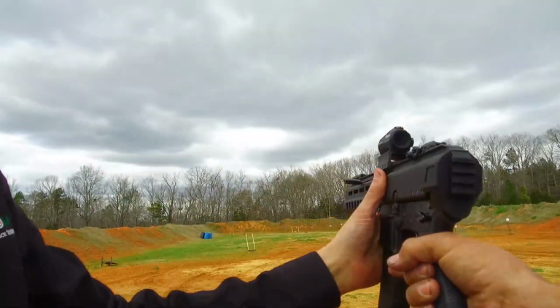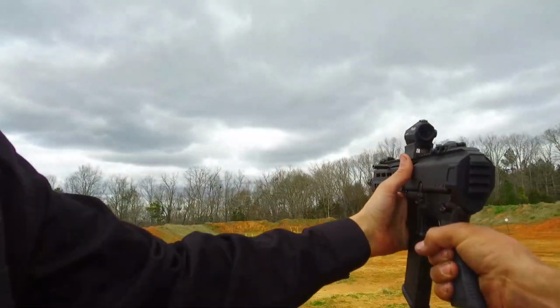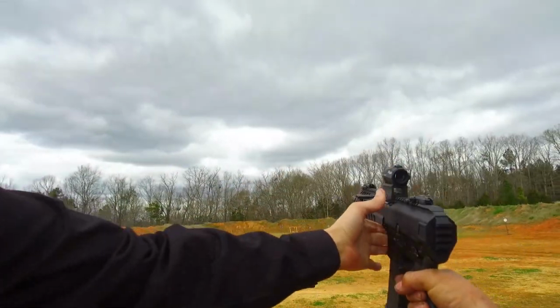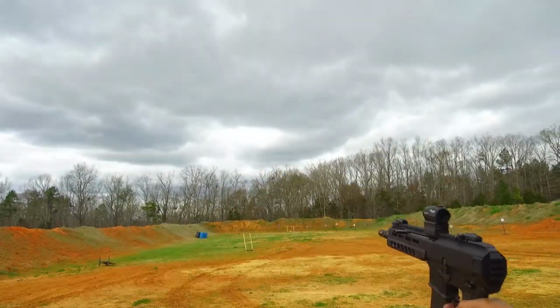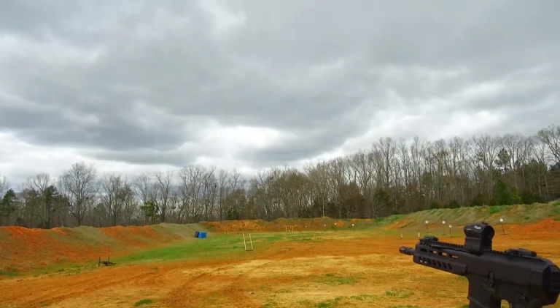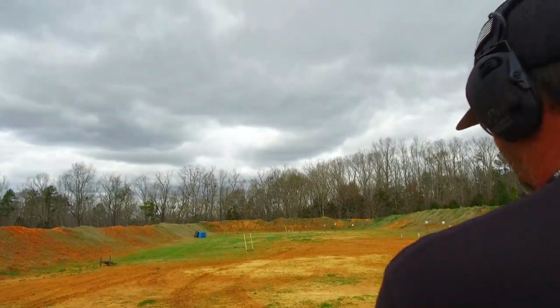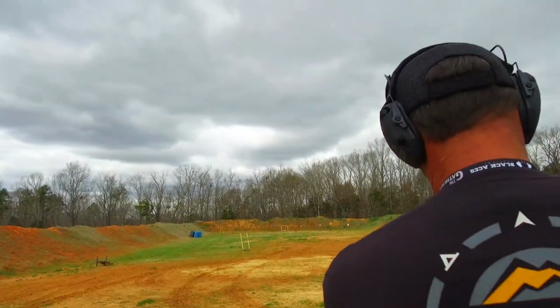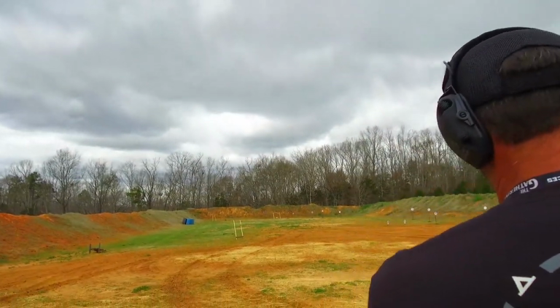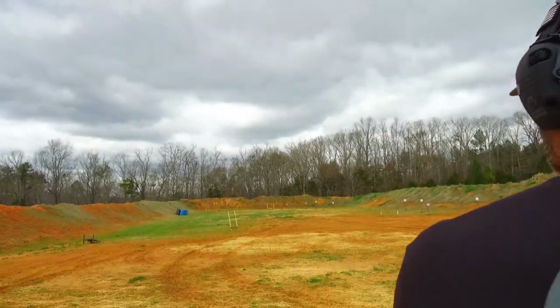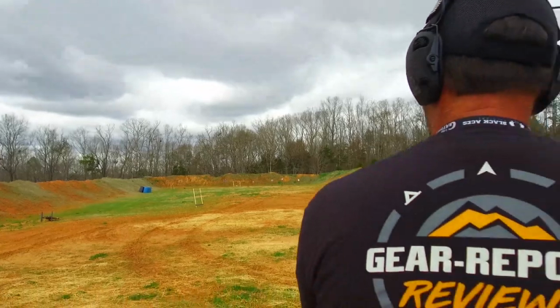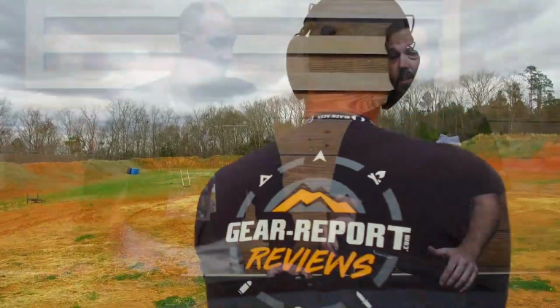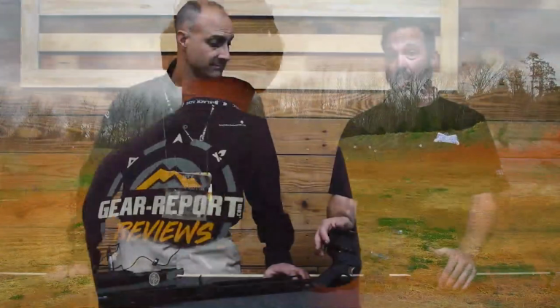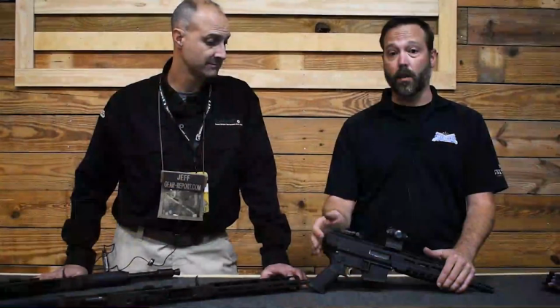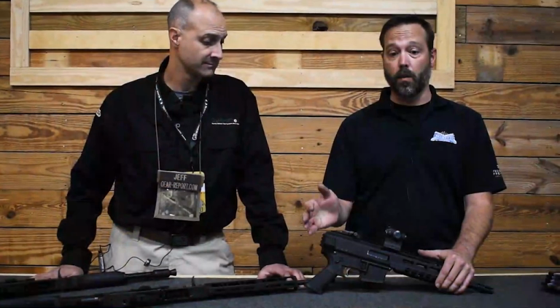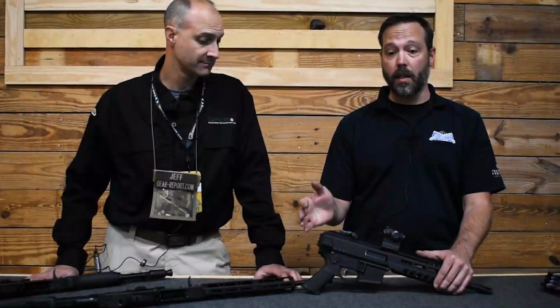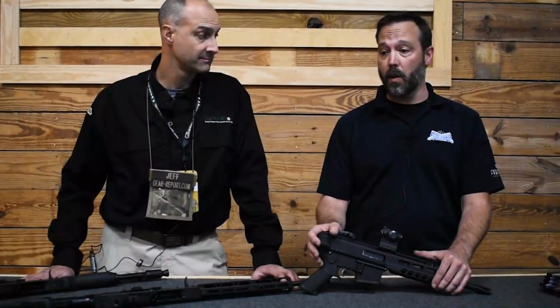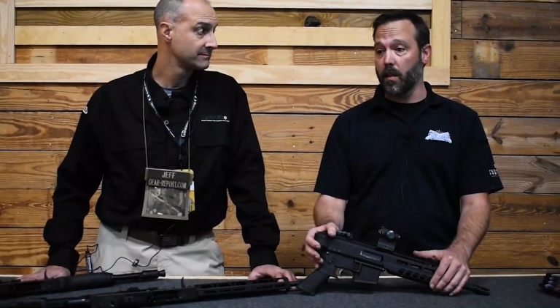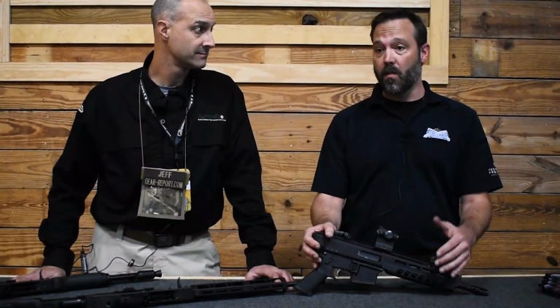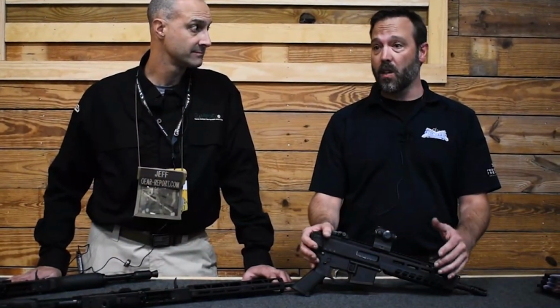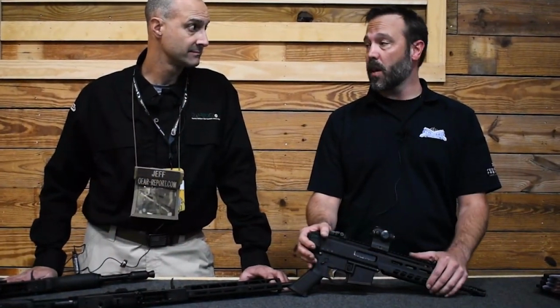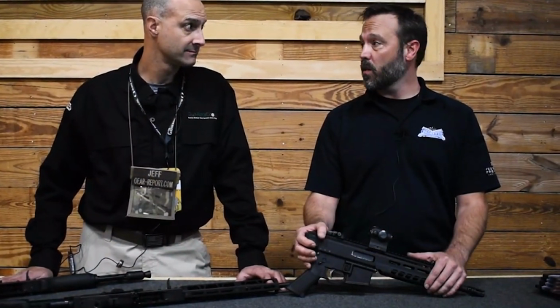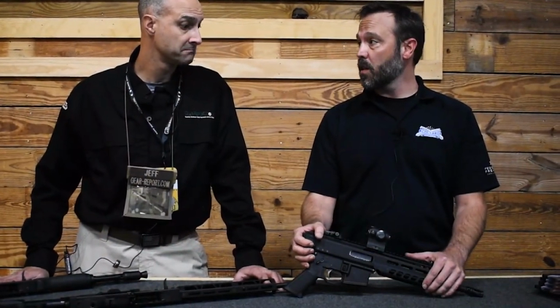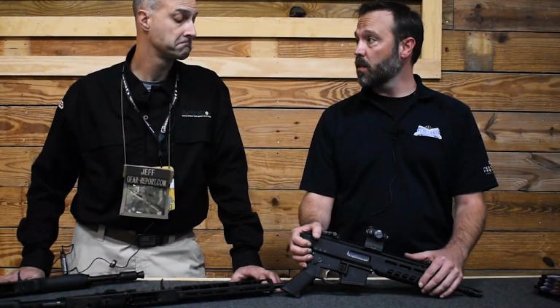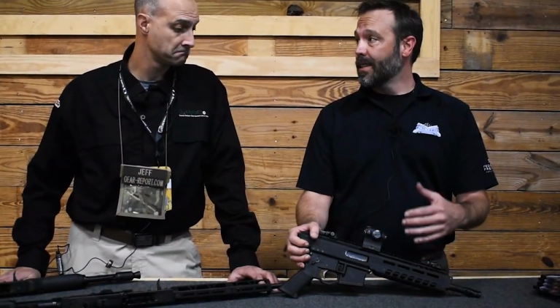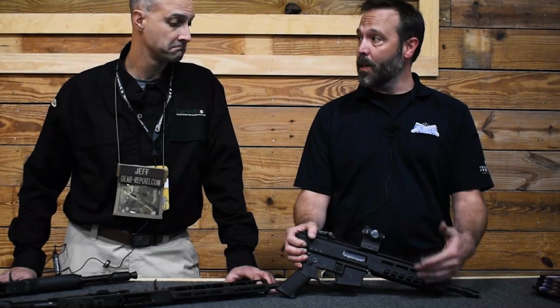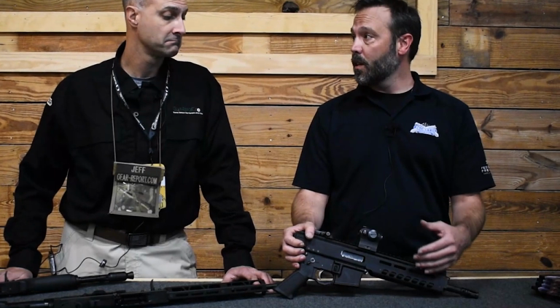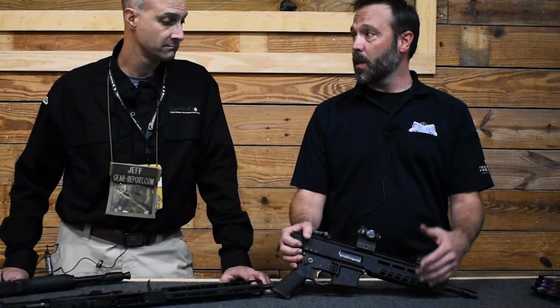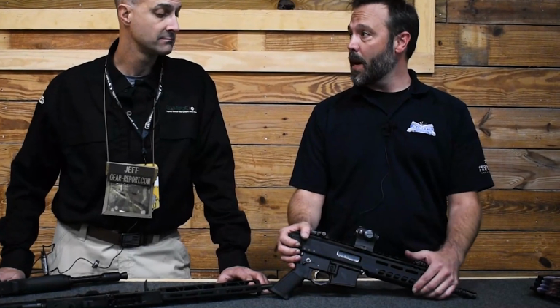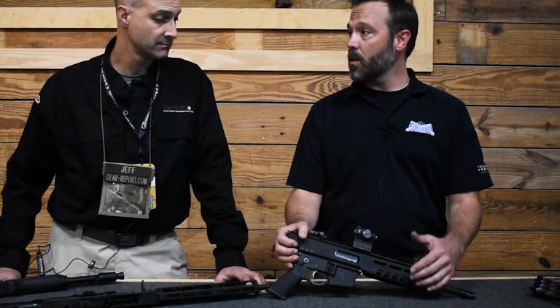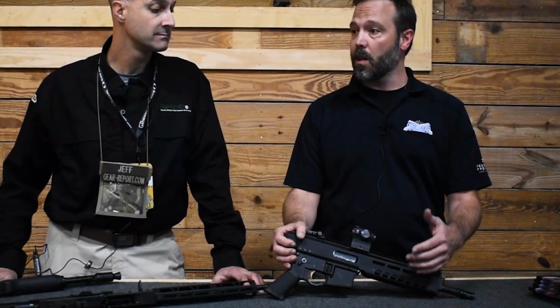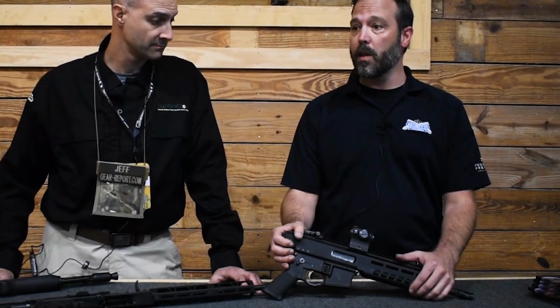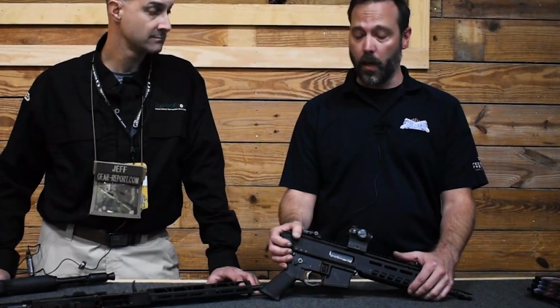We're actually in the testing phase on this project. The design's finished. We've been running the guns hard and will continue to run them hard. The idea is that we get 15,000 to 20,000 rounds on each of the guns, see what they did good, see what they did bad, and make sure there's nothing we need to tweak.